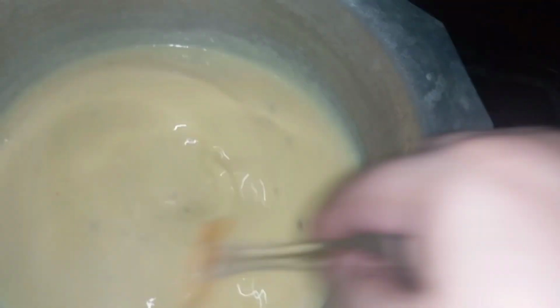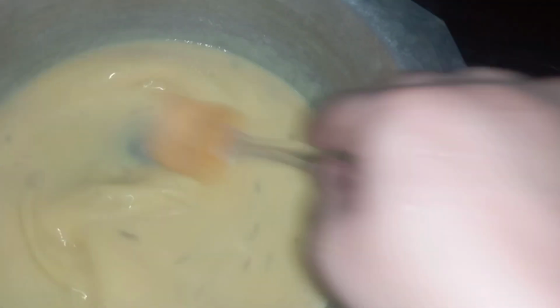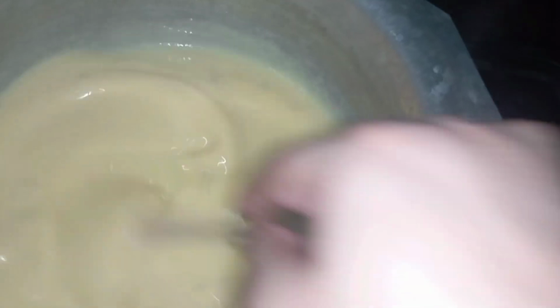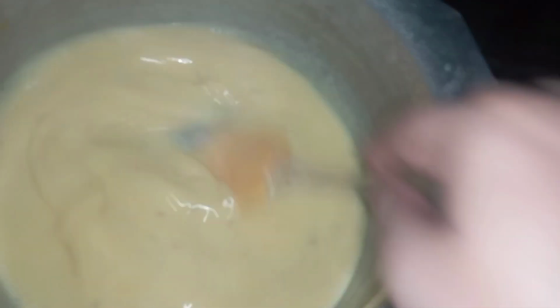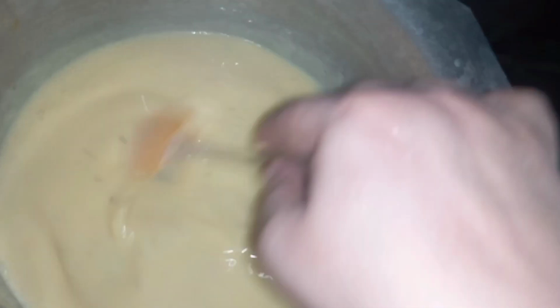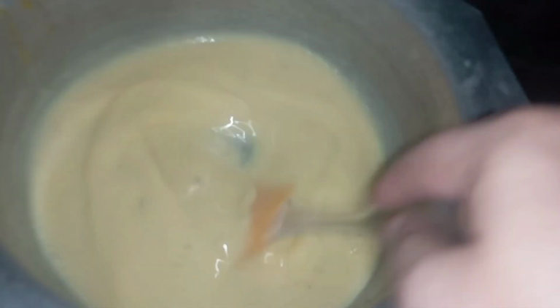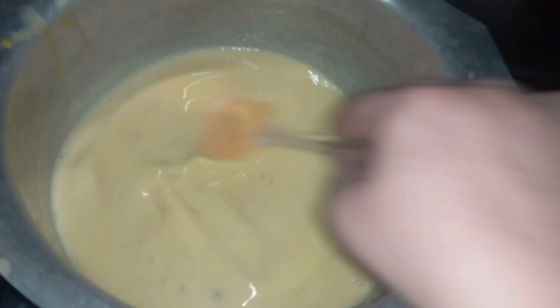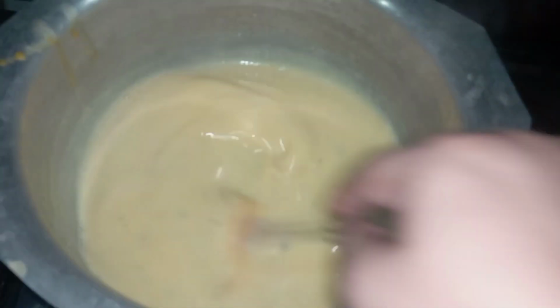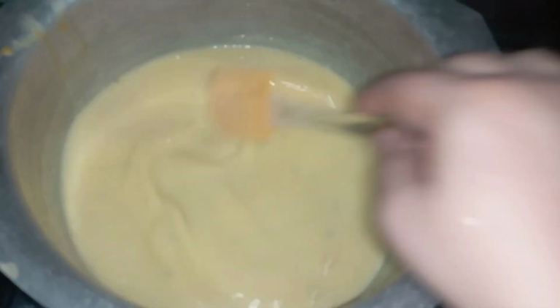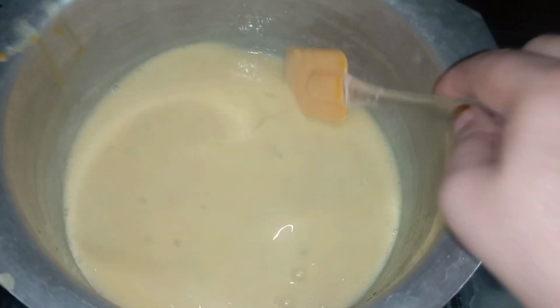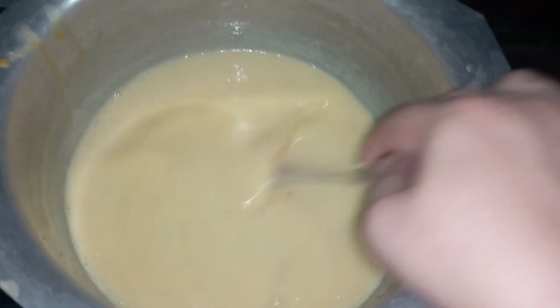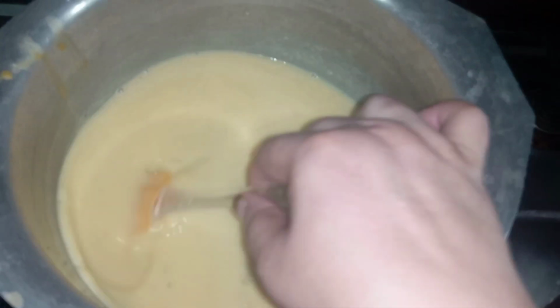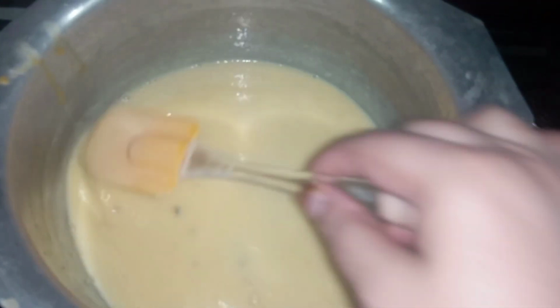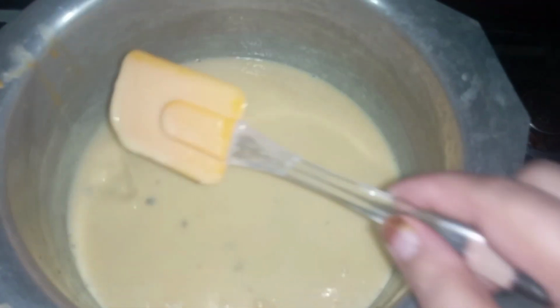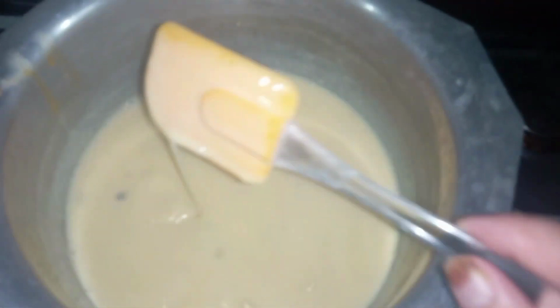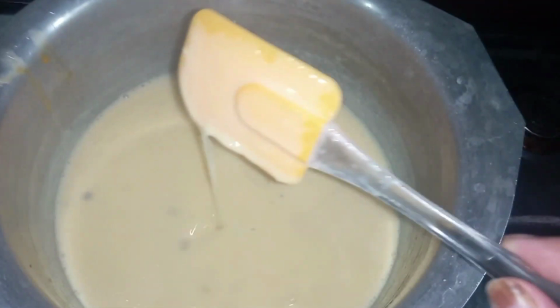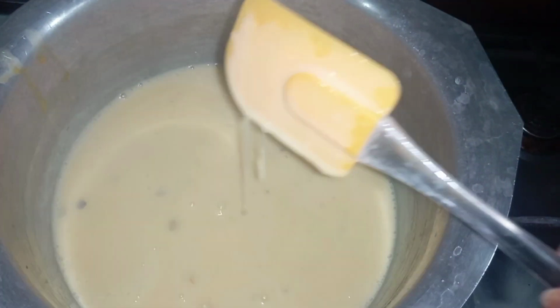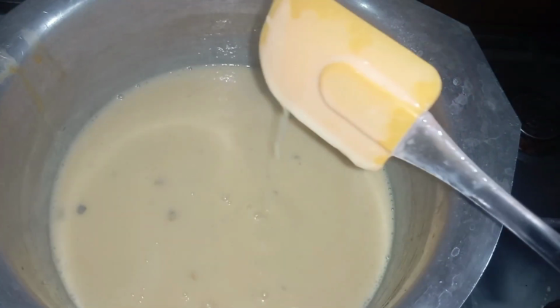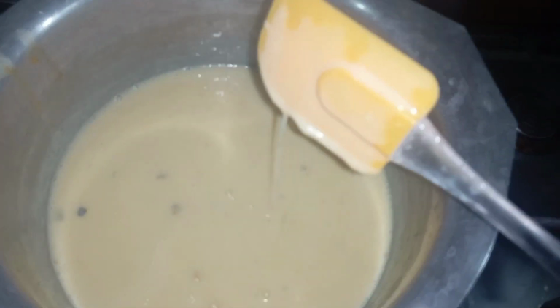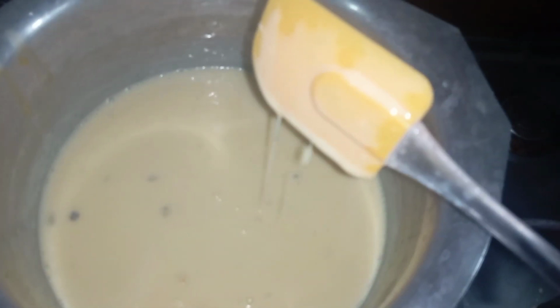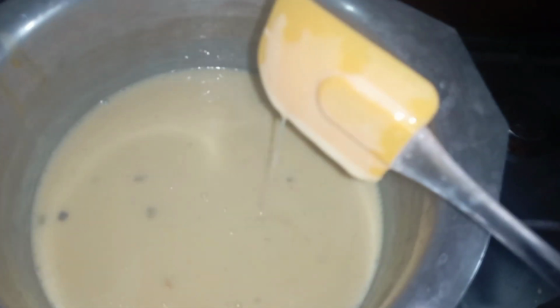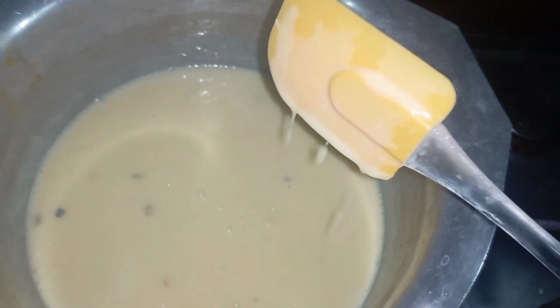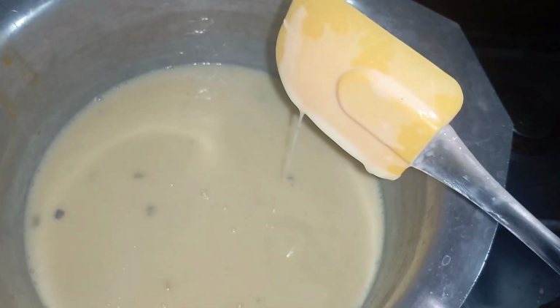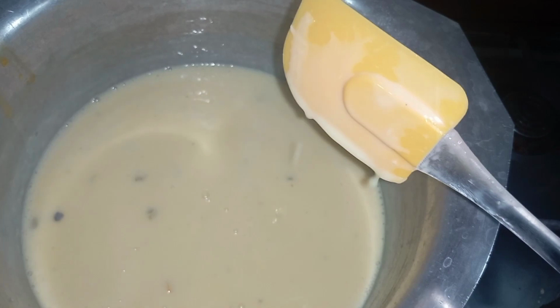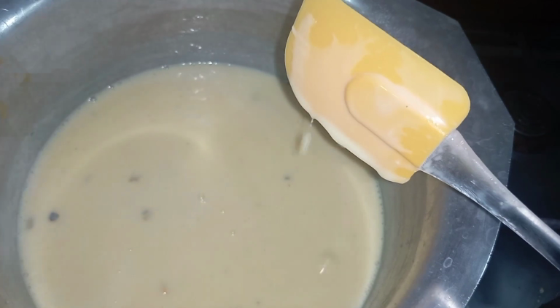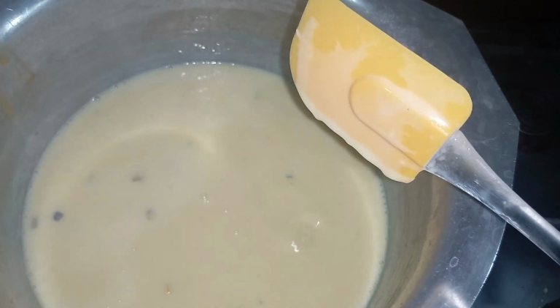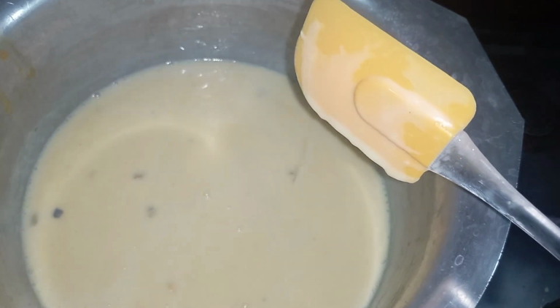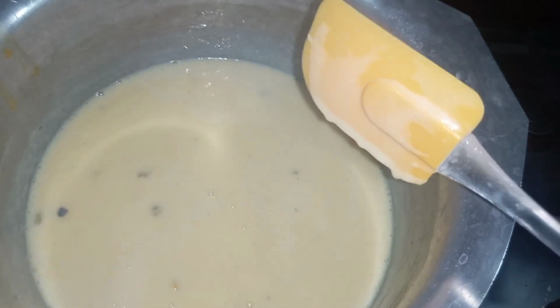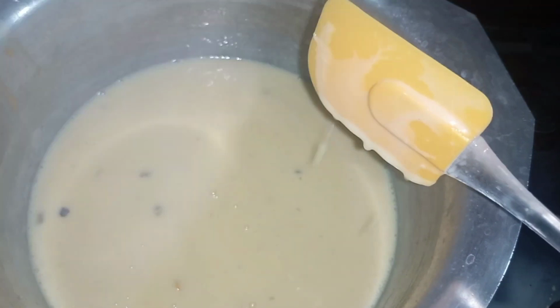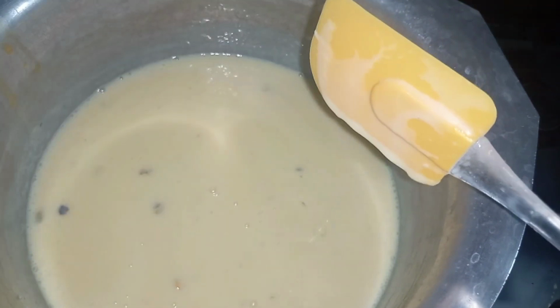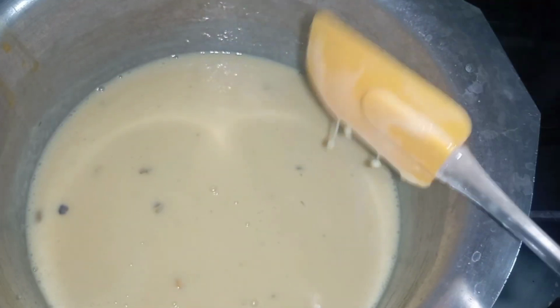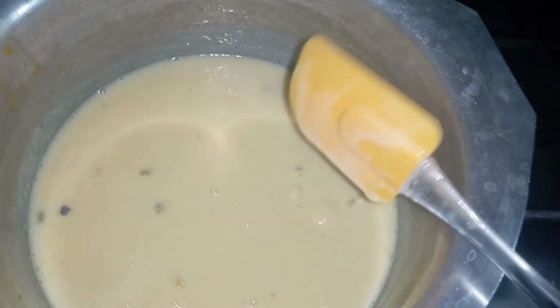Then we turn the flame off and let it rest for 5 to 10 minutes. You can check the texture at this point to see how well it has set.